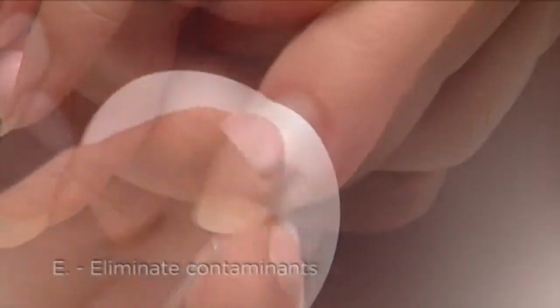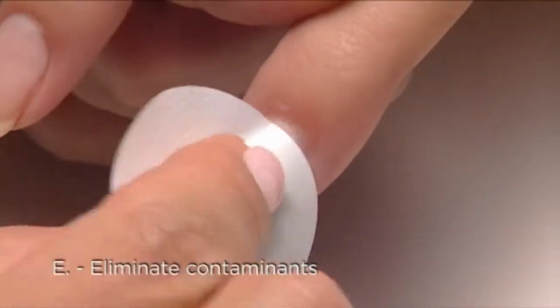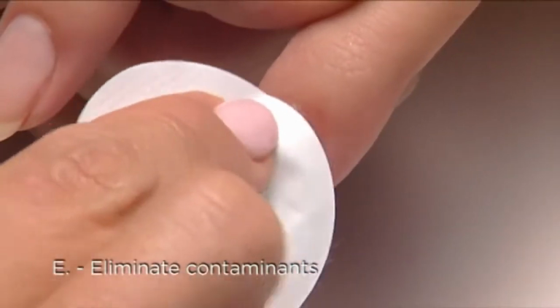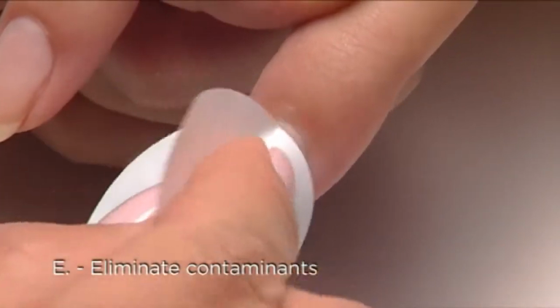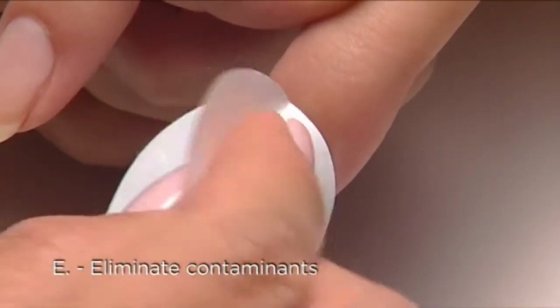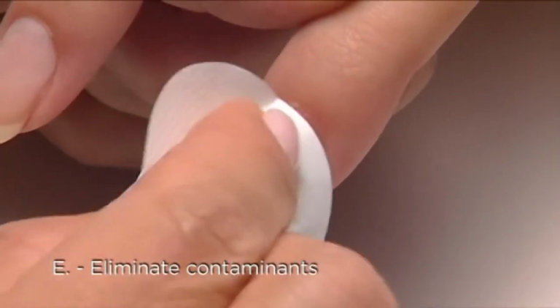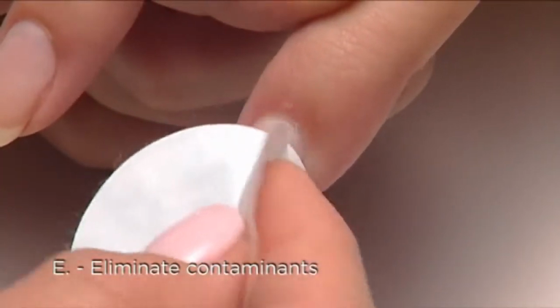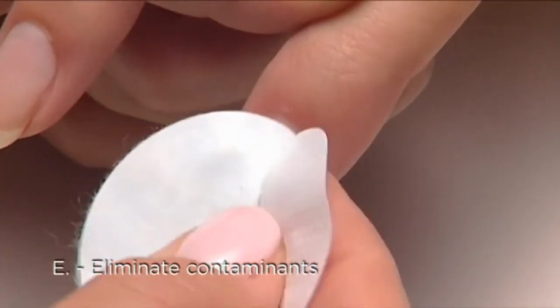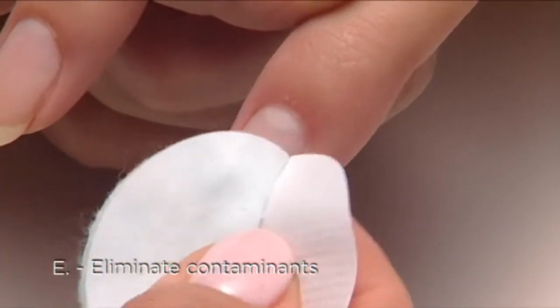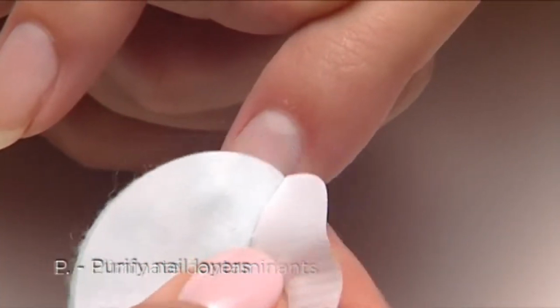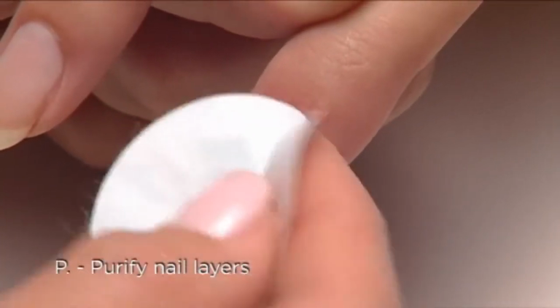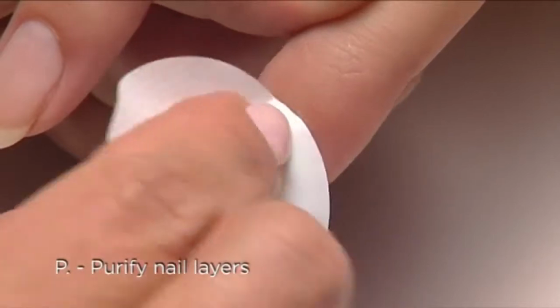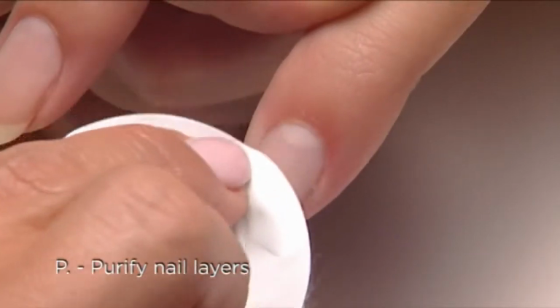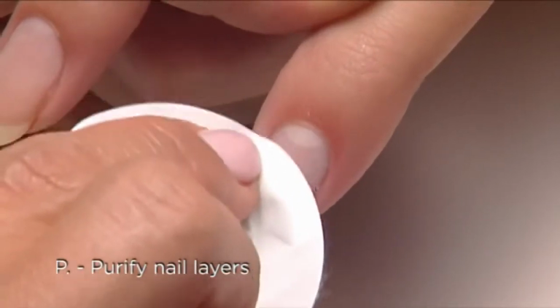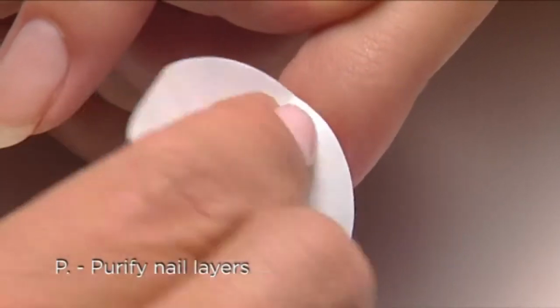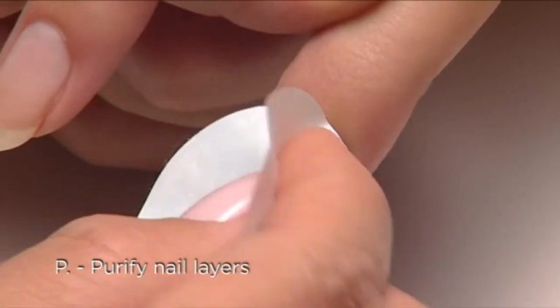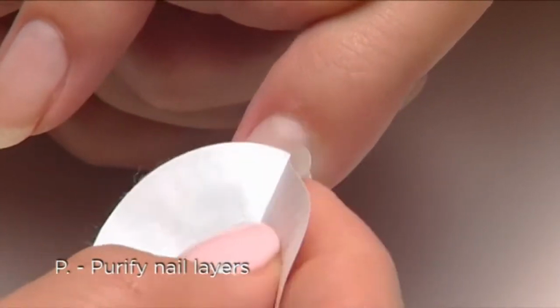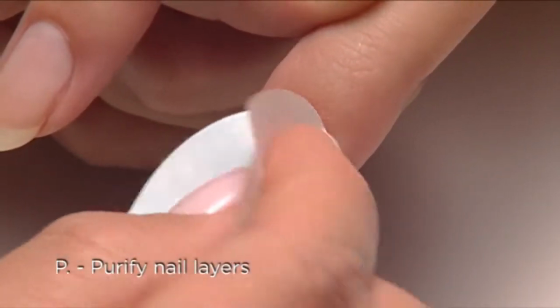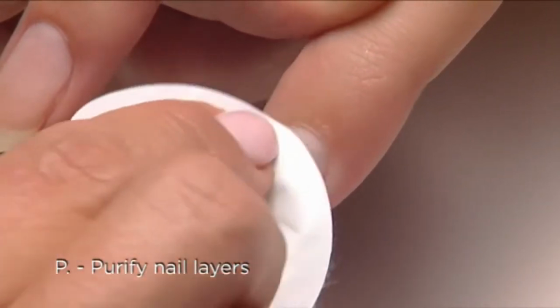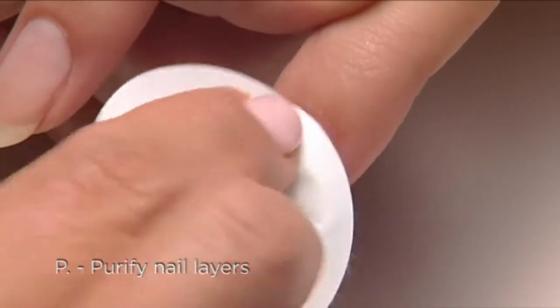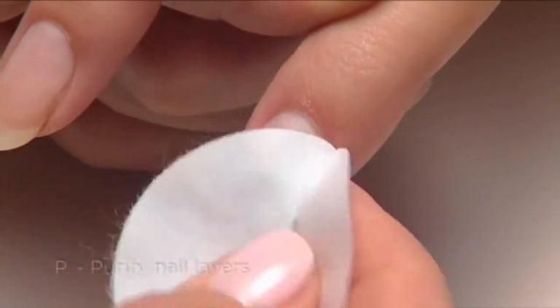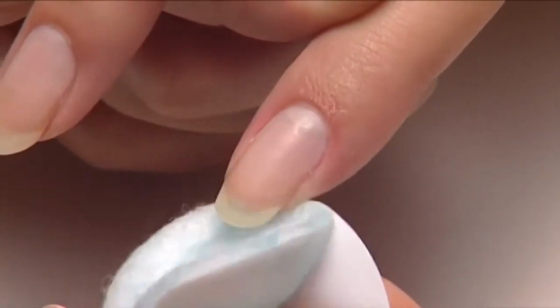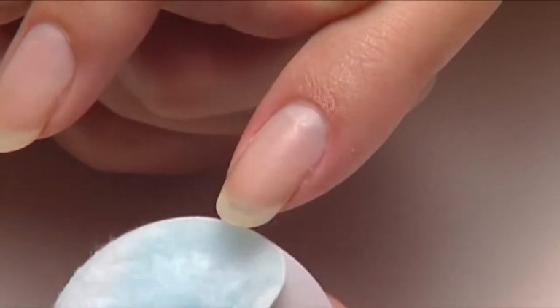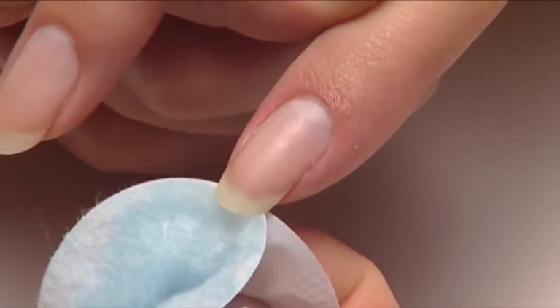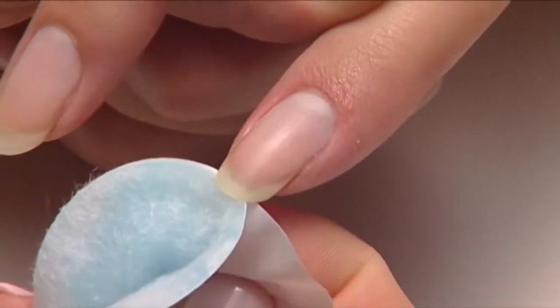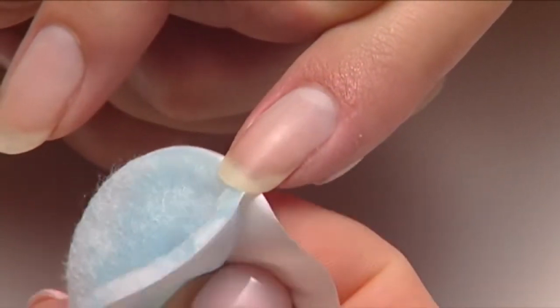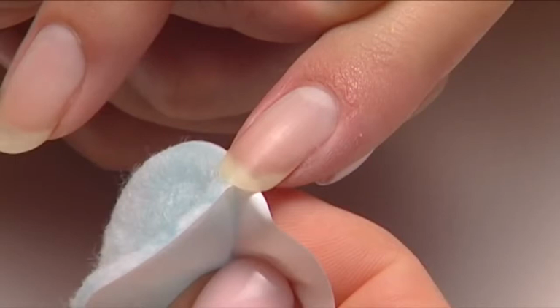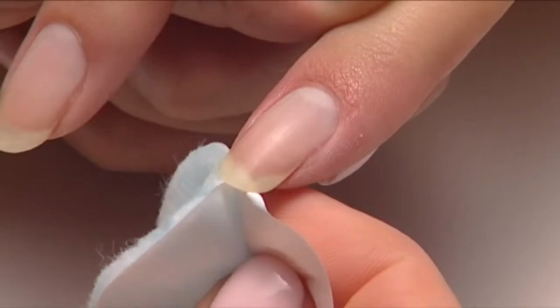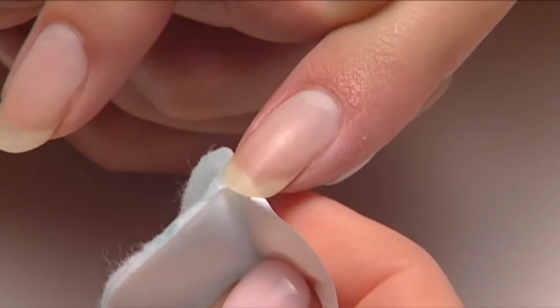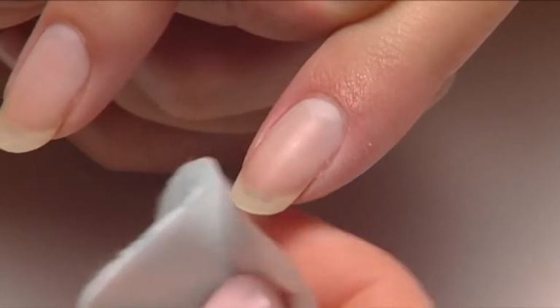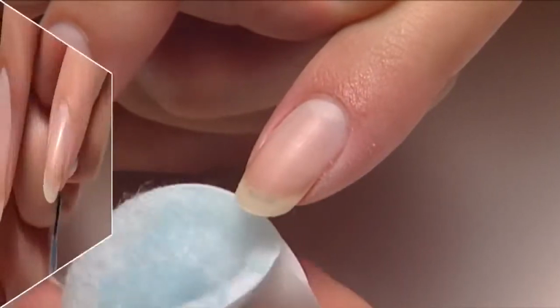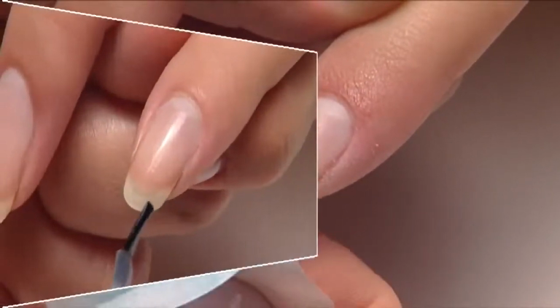E — eliminate contaminants, and P — purify nail layers with scrub fresh. No shine removal necessary and you're ready to apply shellac.